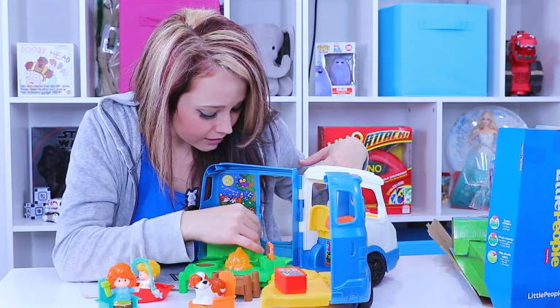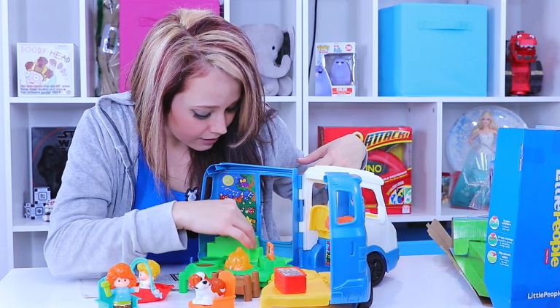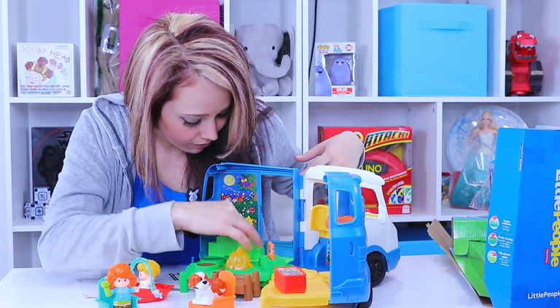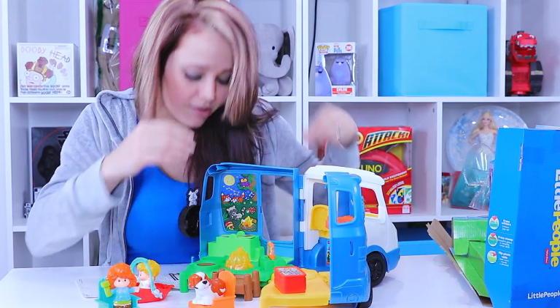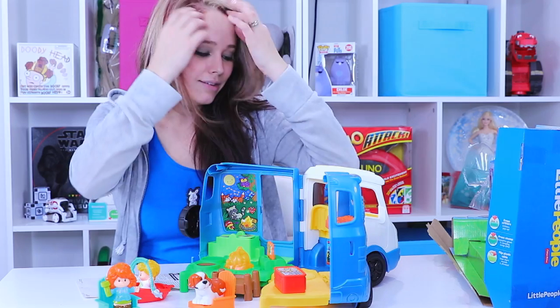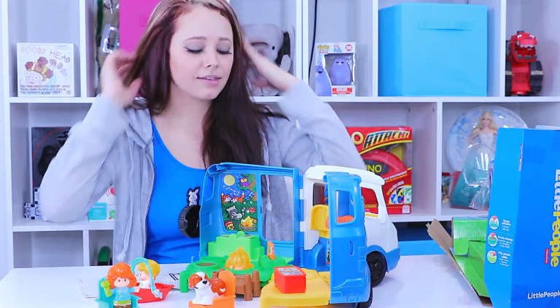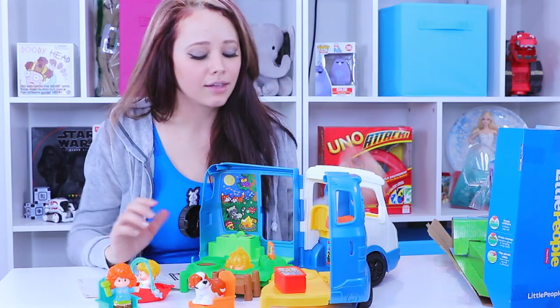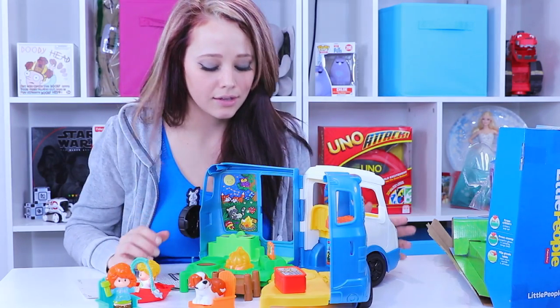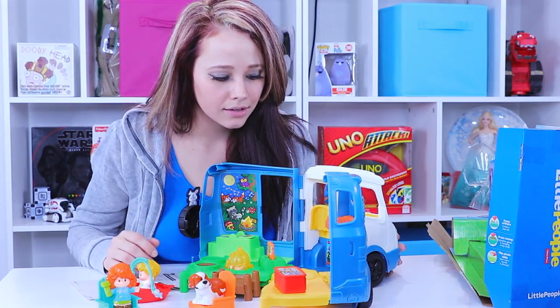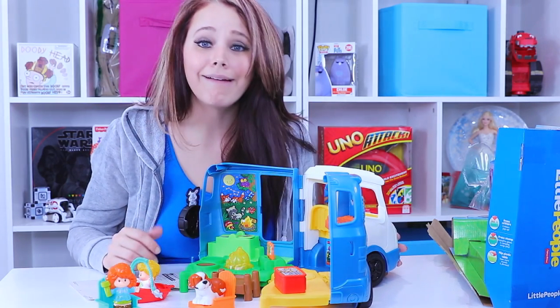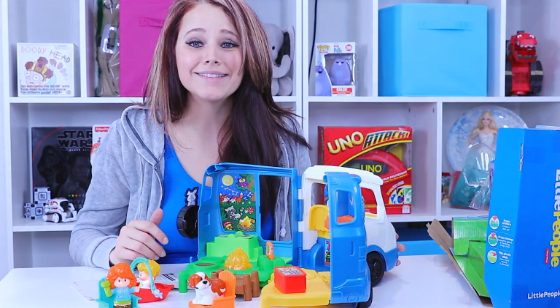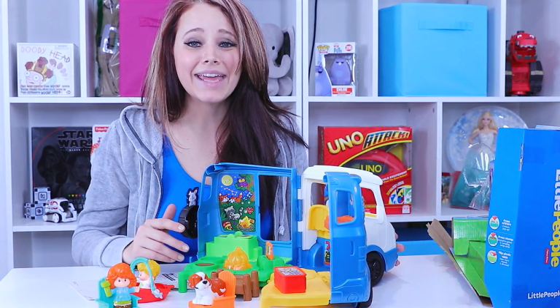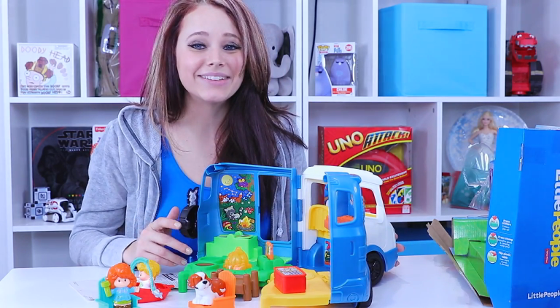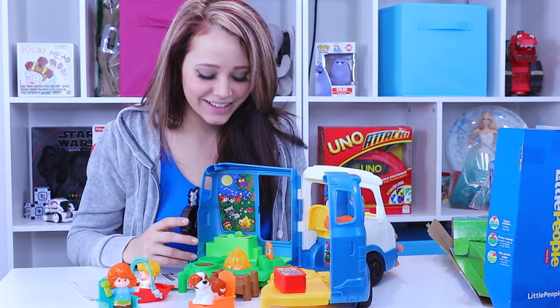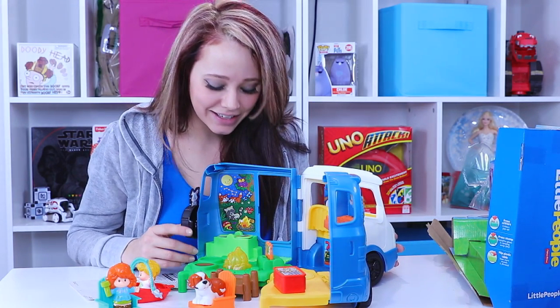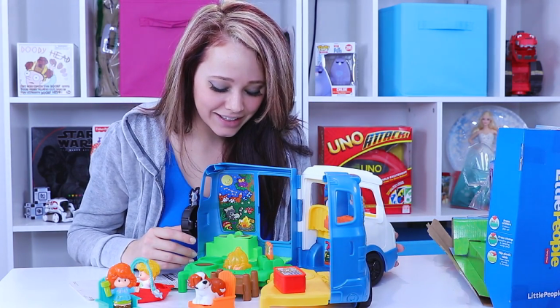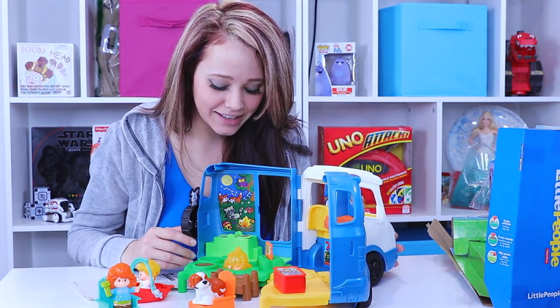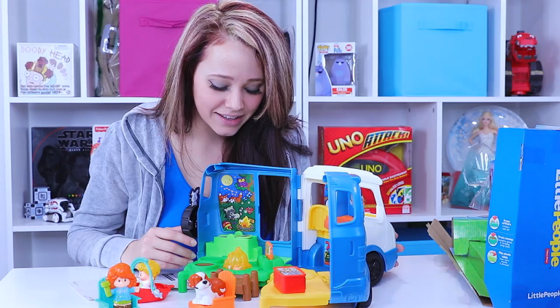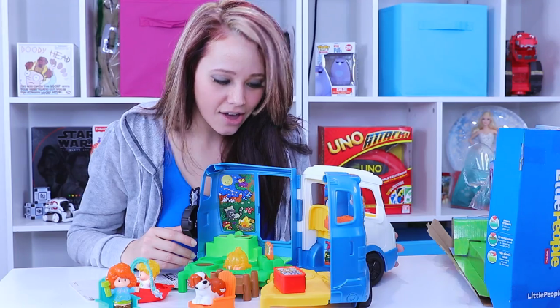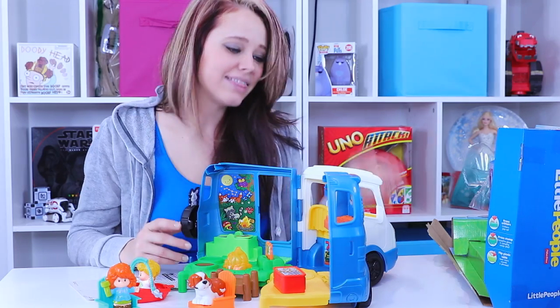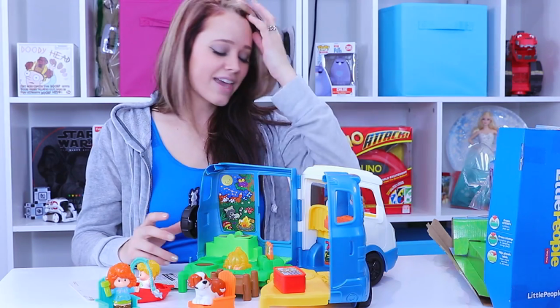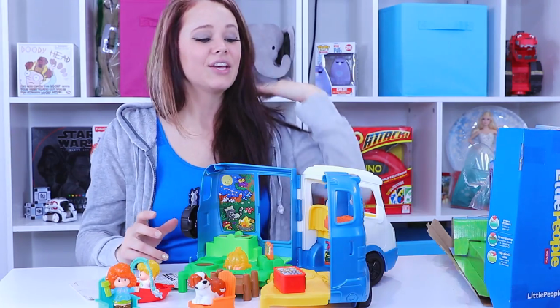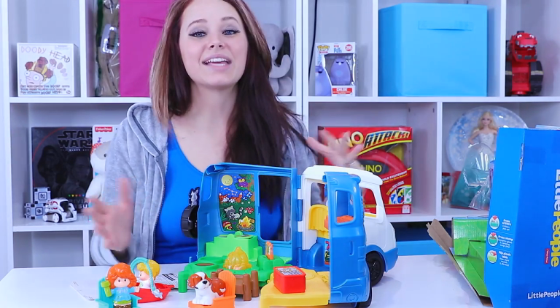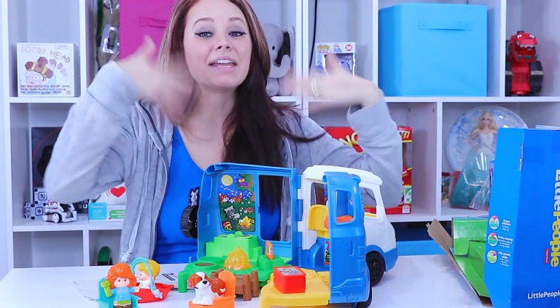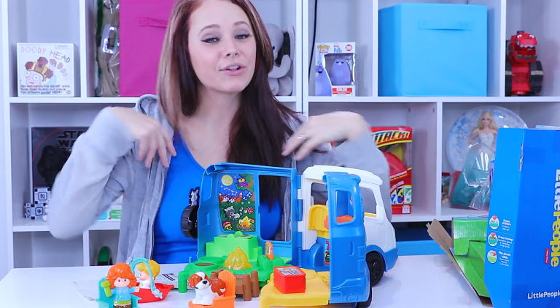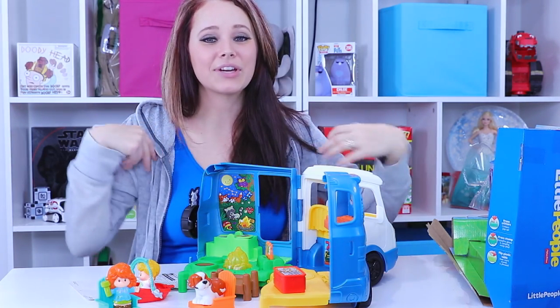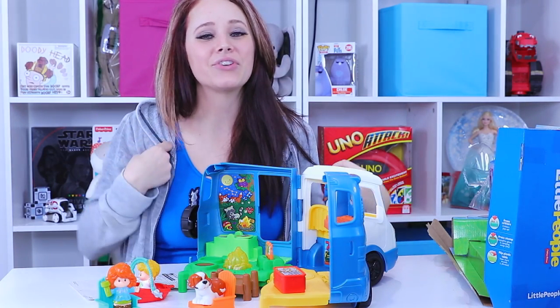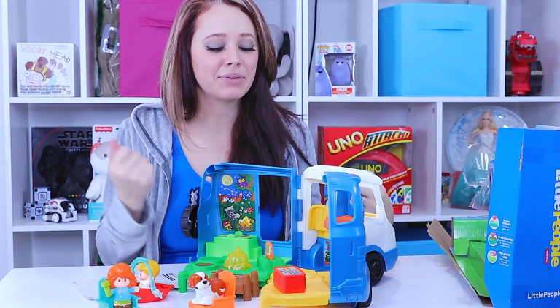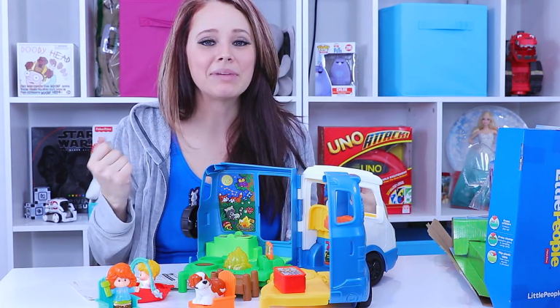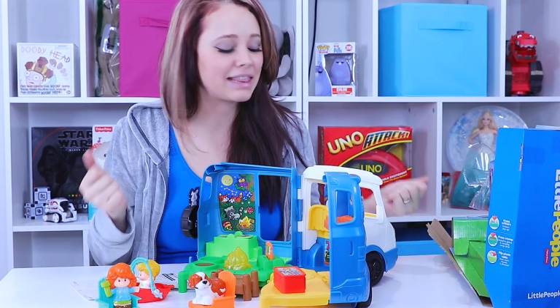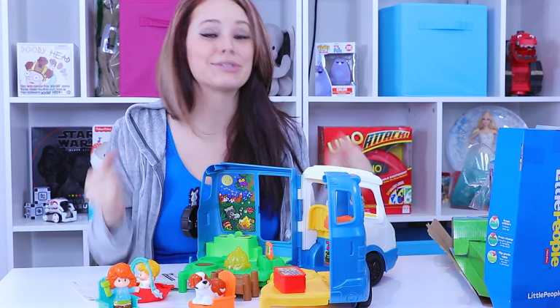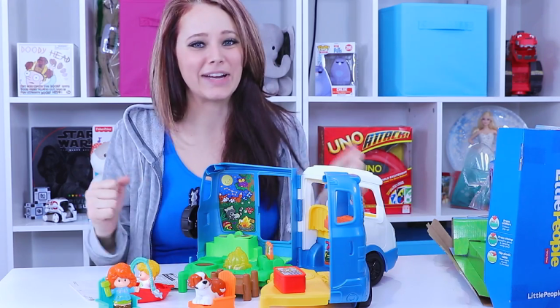It even says 'Let's eat!' — it's so cute! Come on in for your closer look. I want you guys to play with me. This is so much fun.